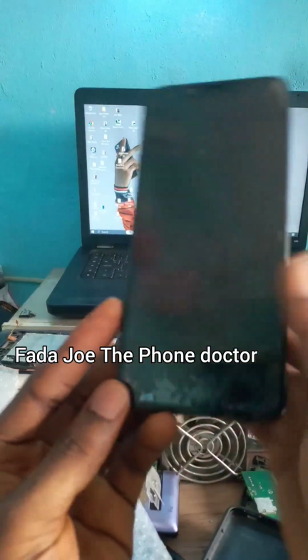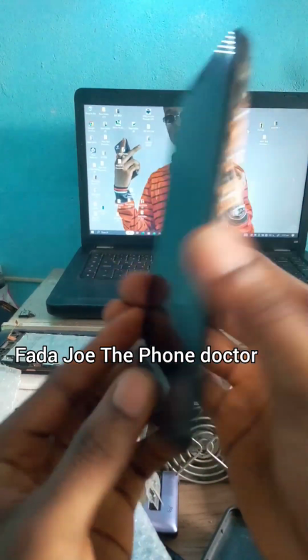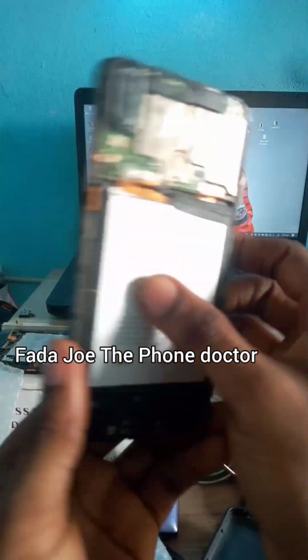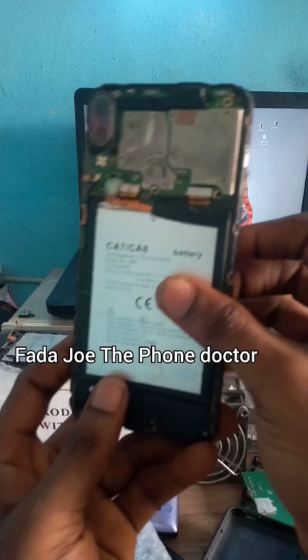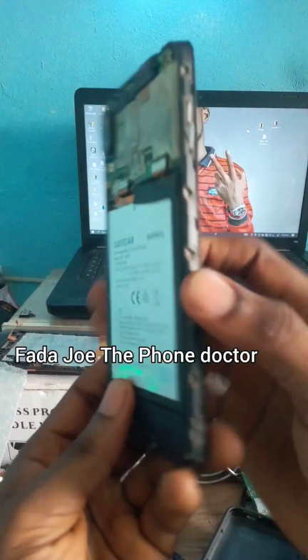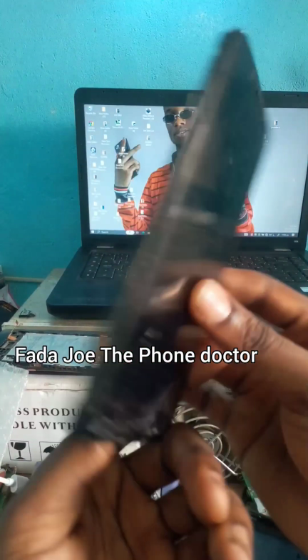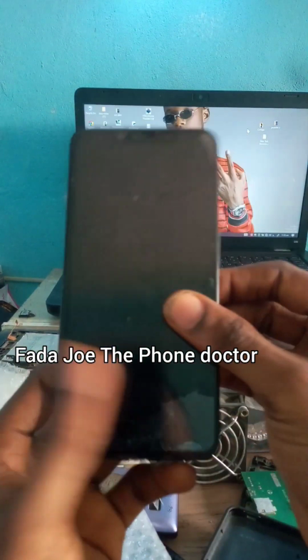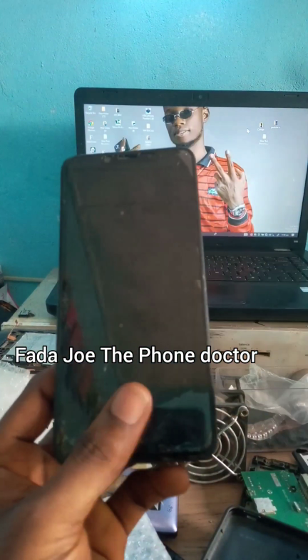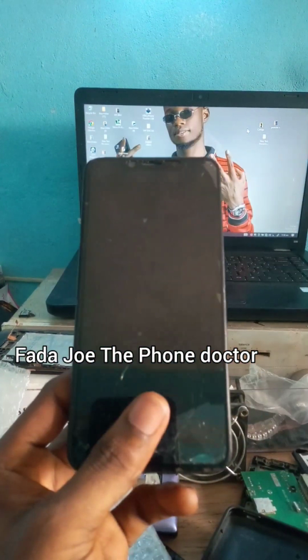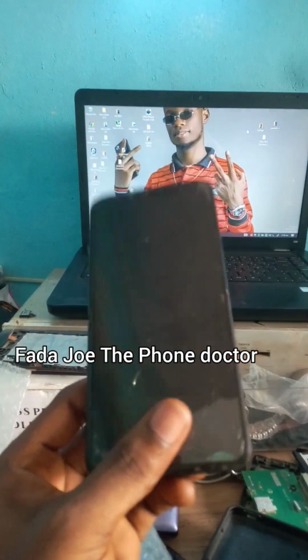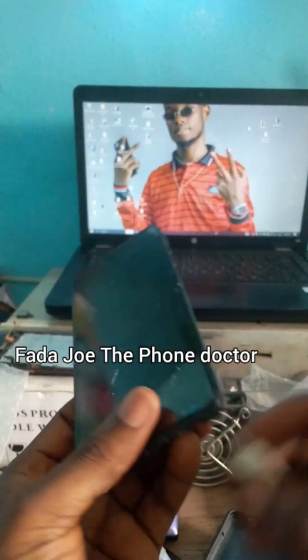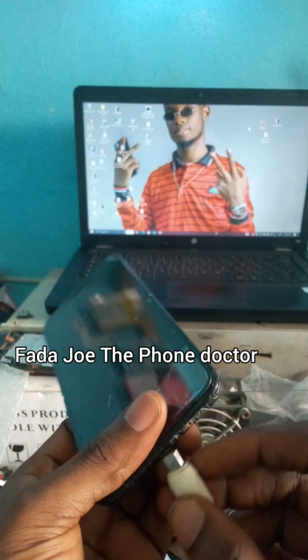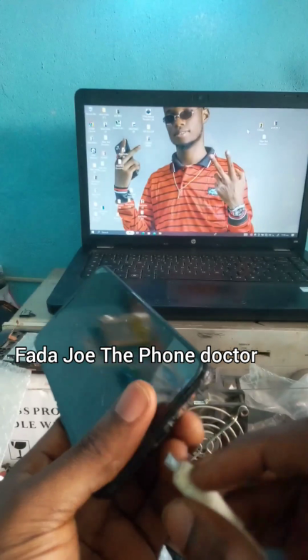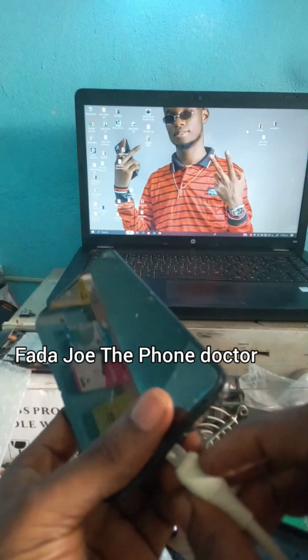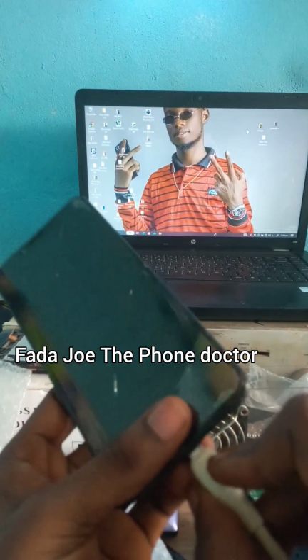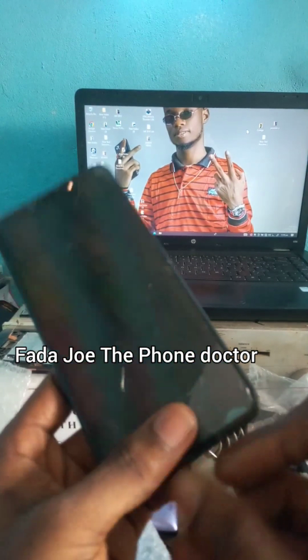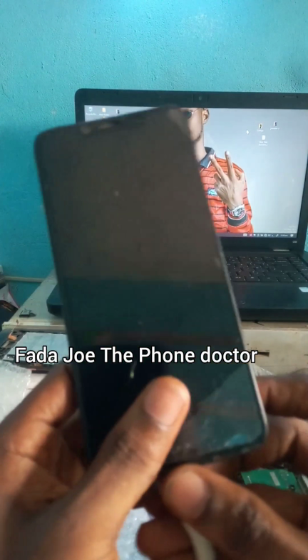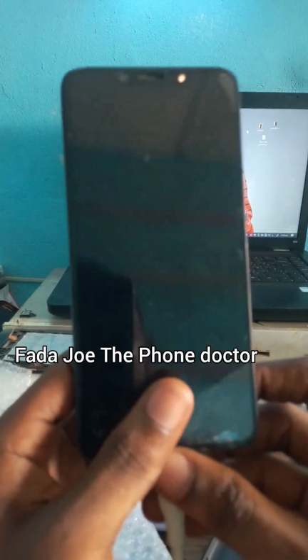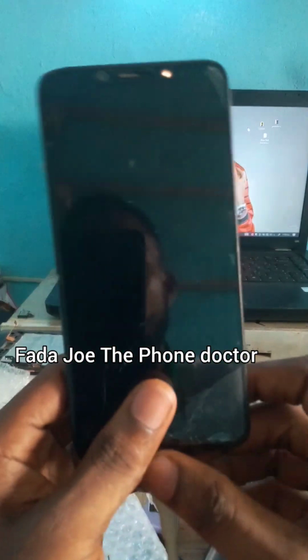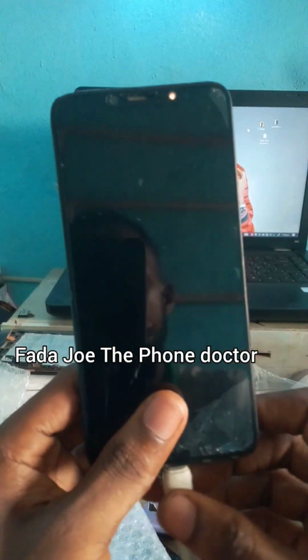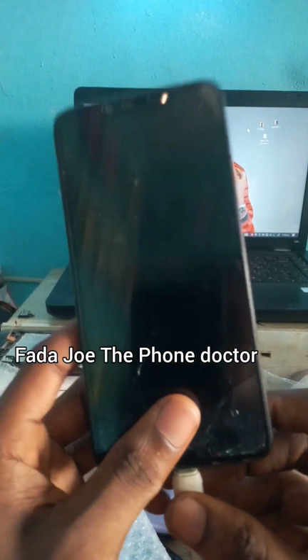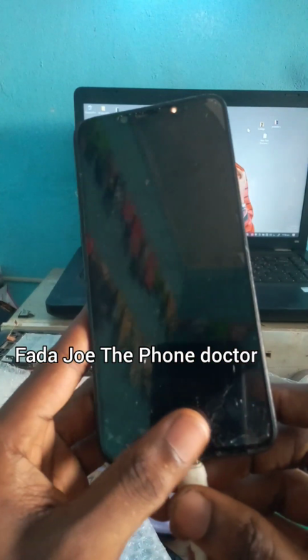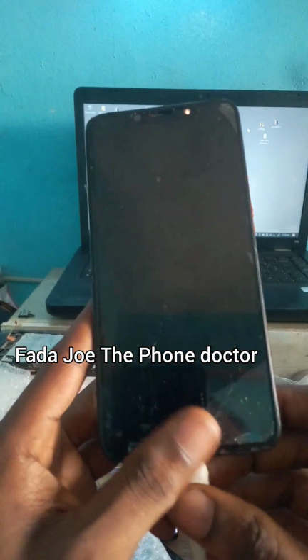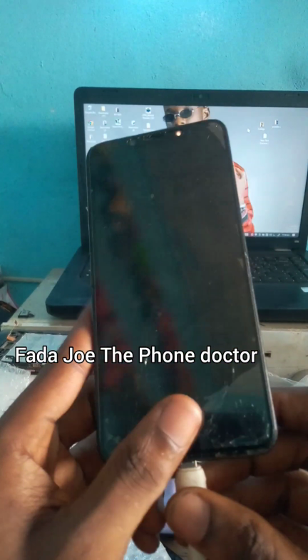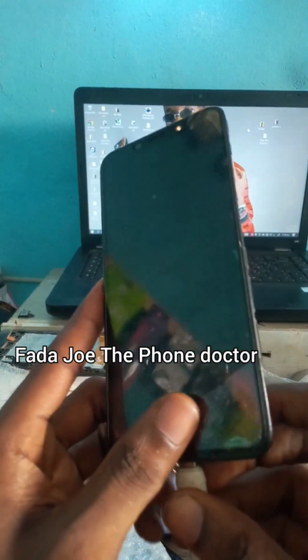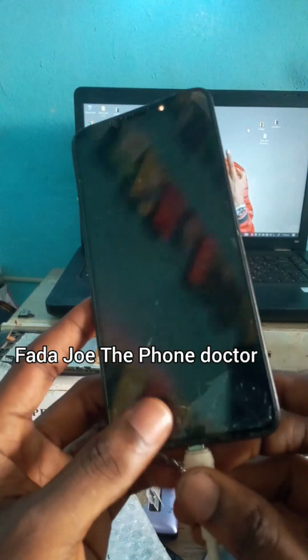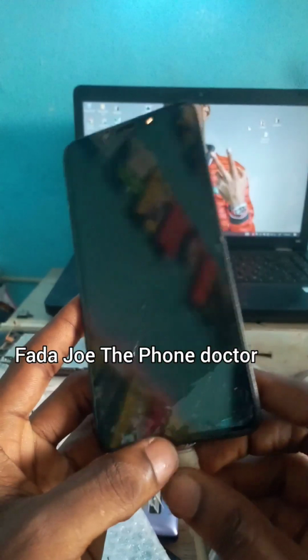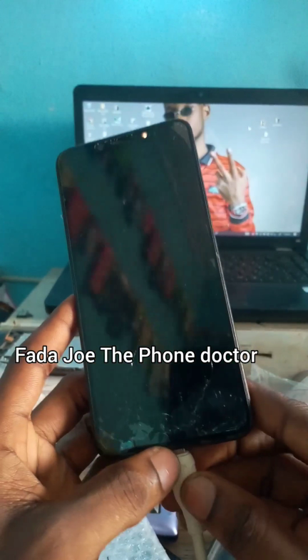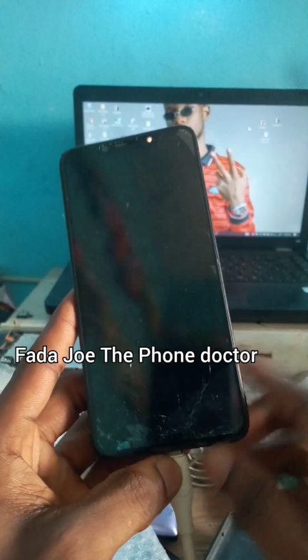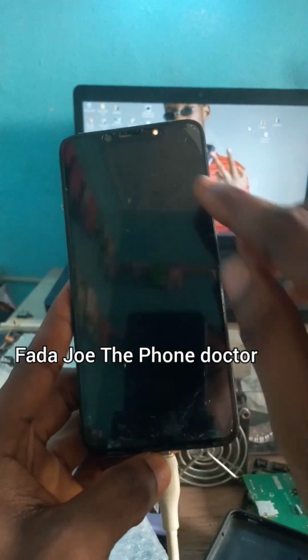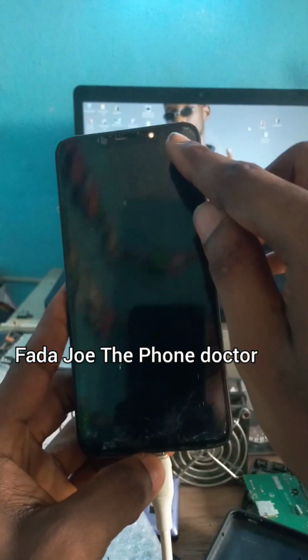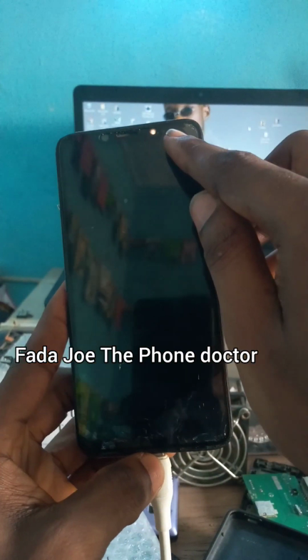This phone only shows charging lights but is not increasing in percent. I'm going to plug the charger now for you to see — it's only showing charging lights but not actually charging or increasing the percent.